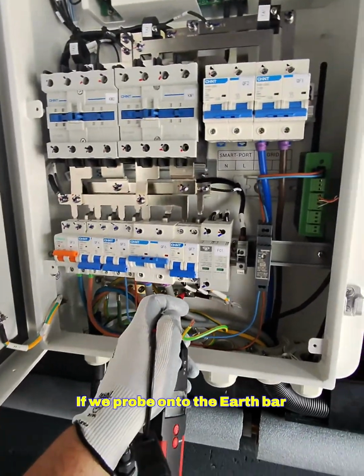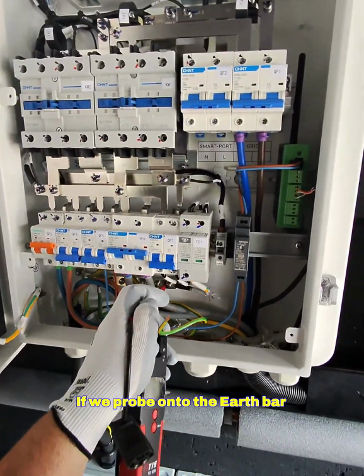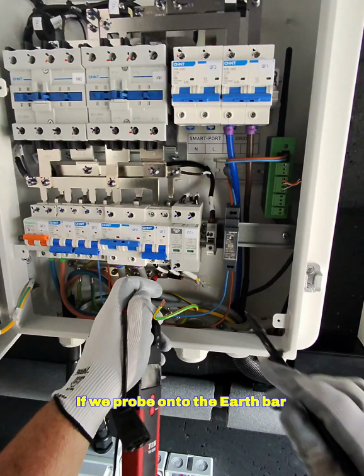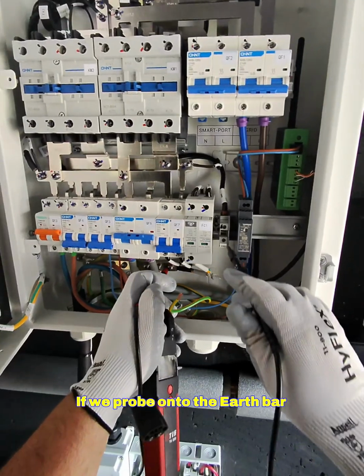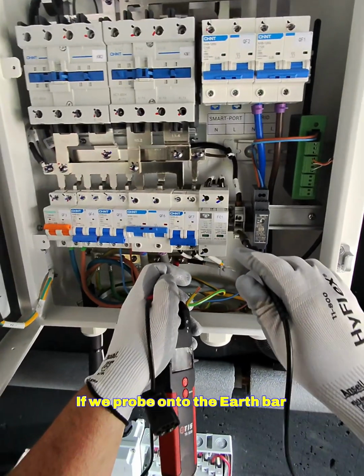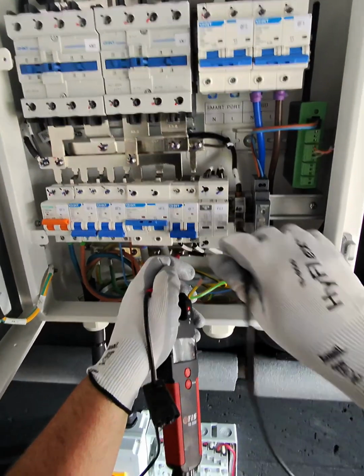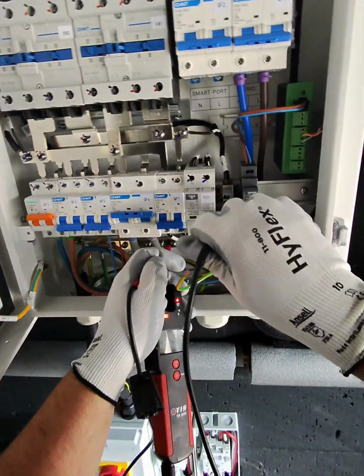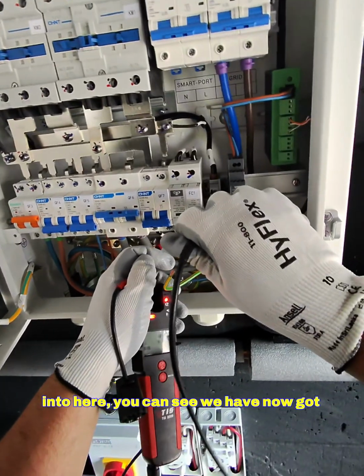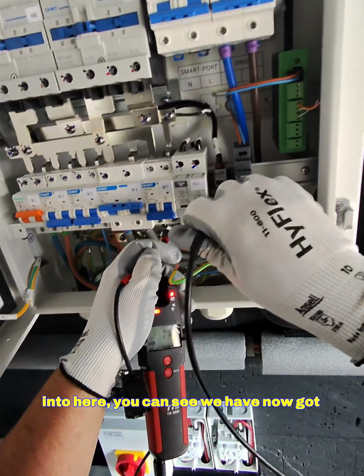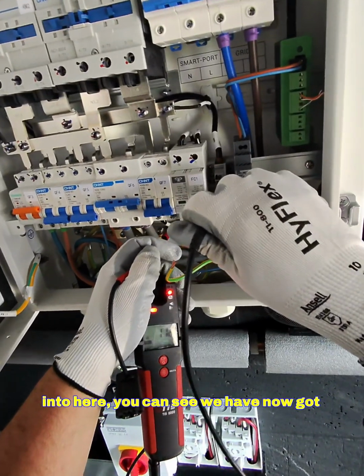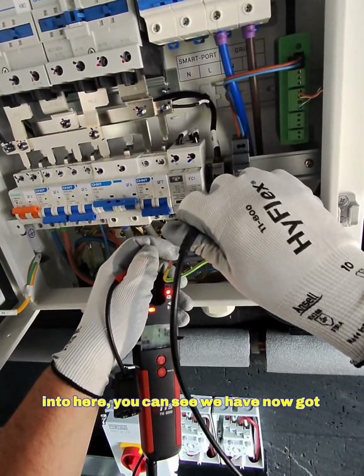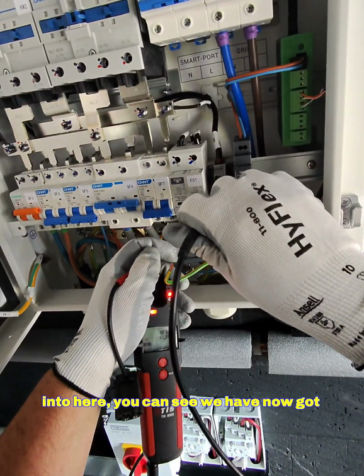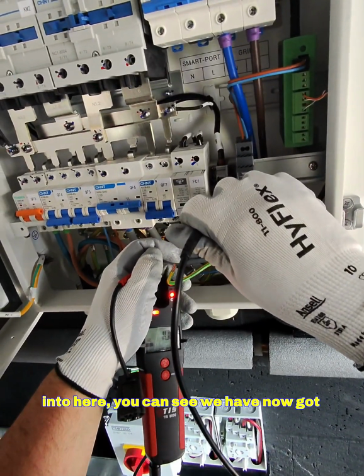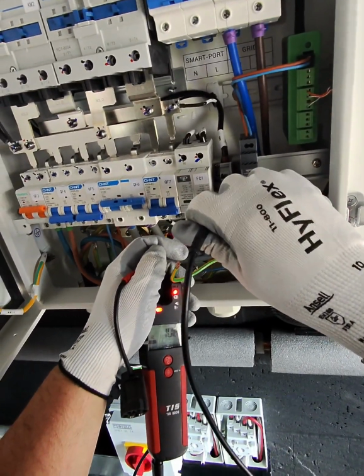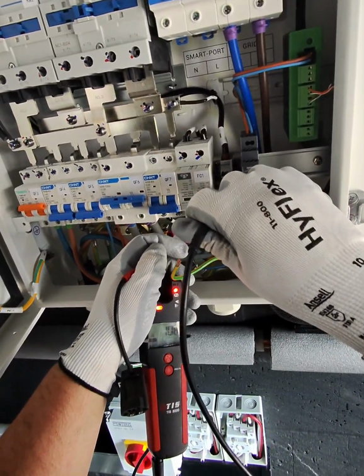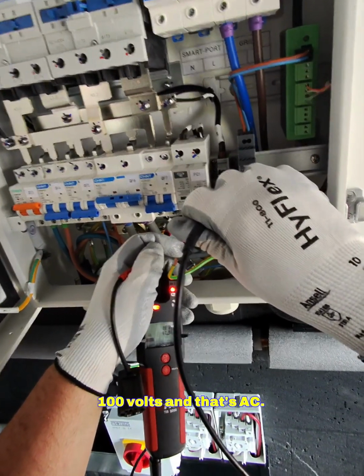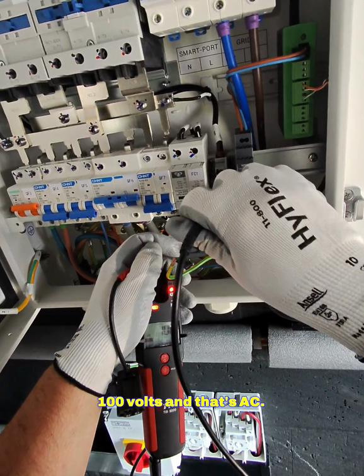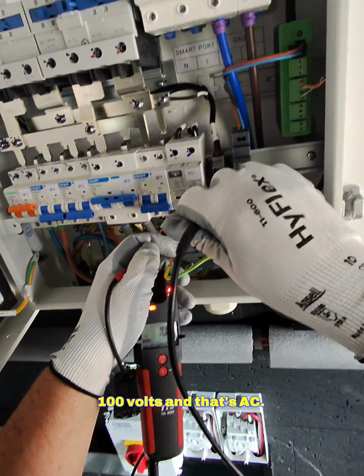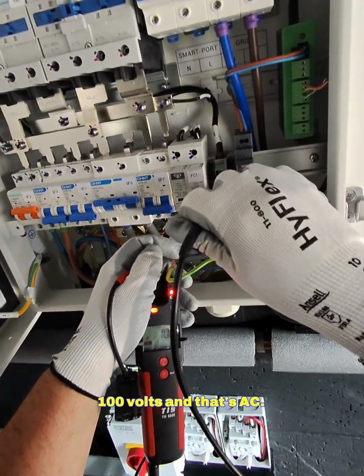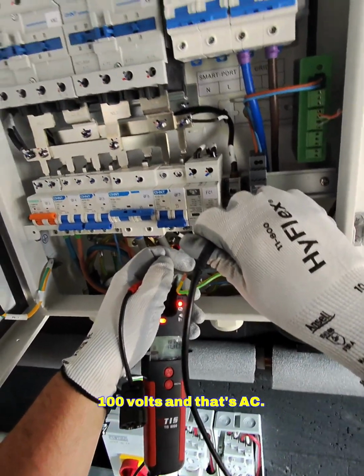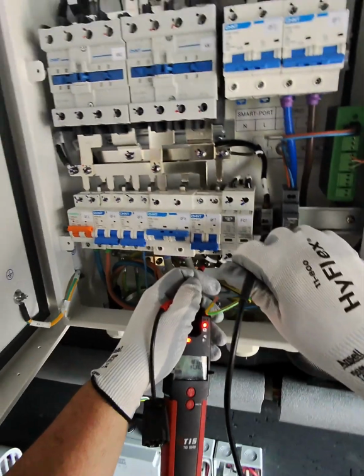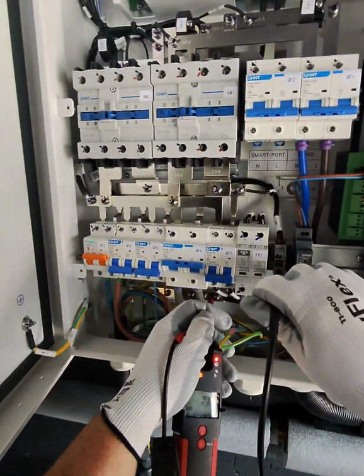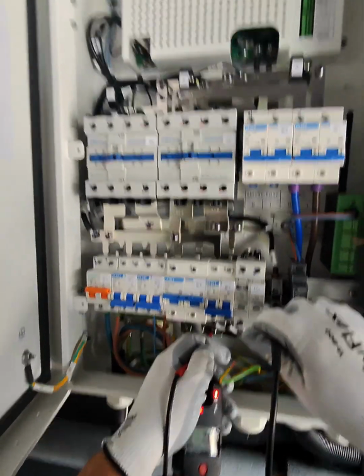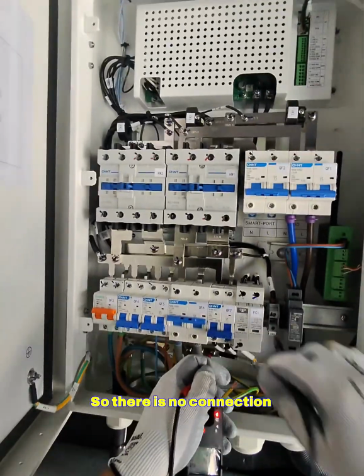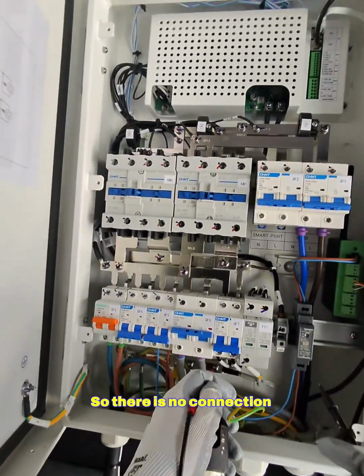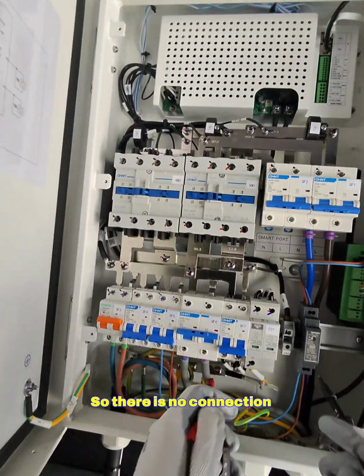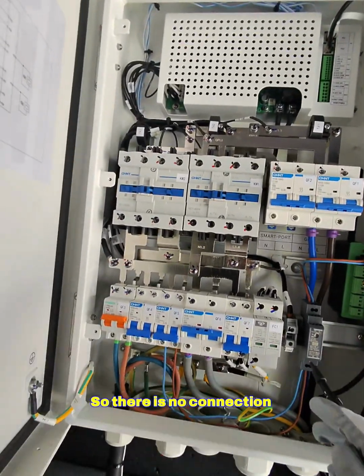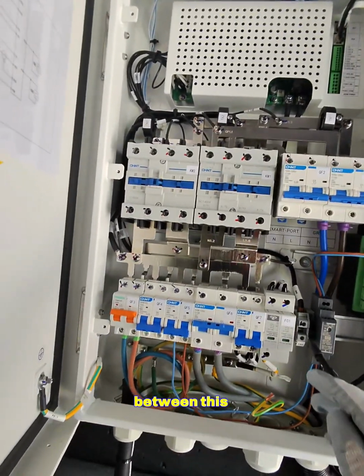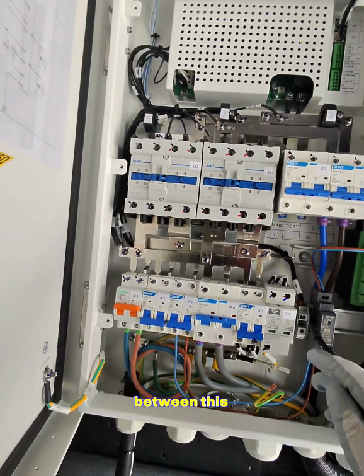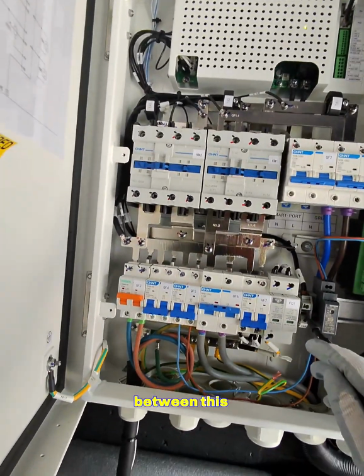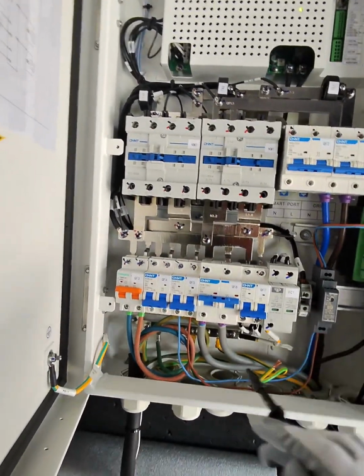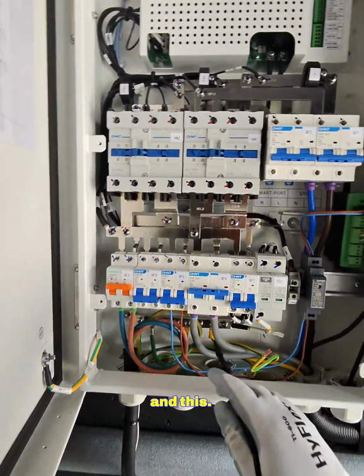If we probe onto the earth bar into here, you can see we have now got 100 volts AC. So there is no connection between this and this.